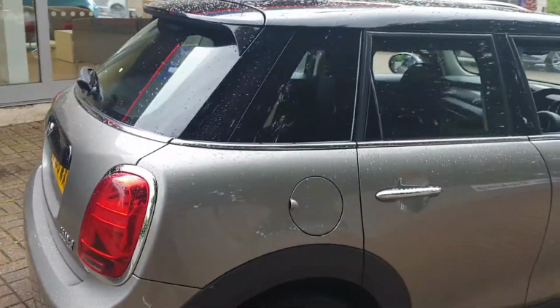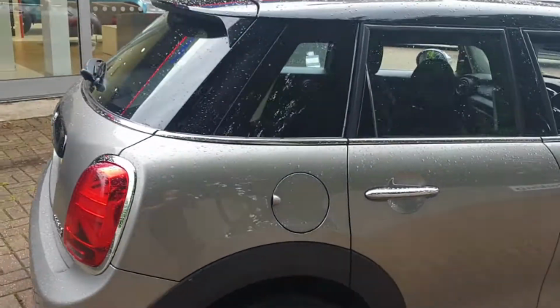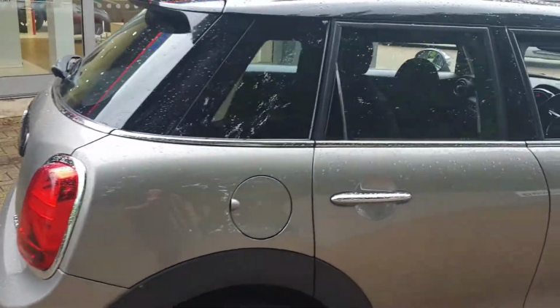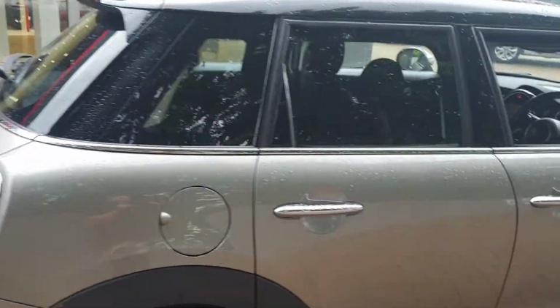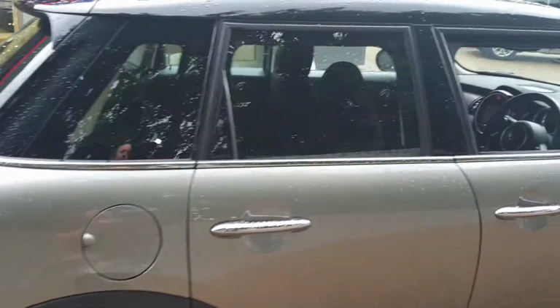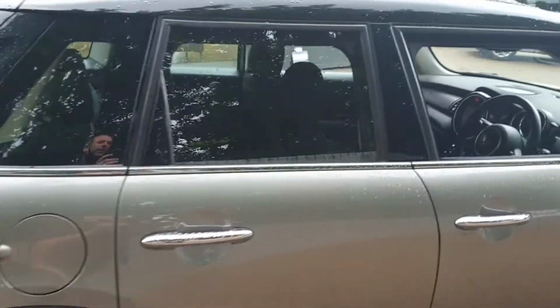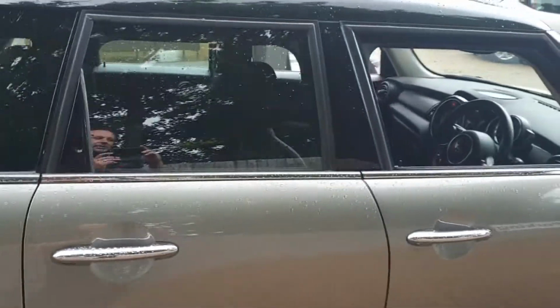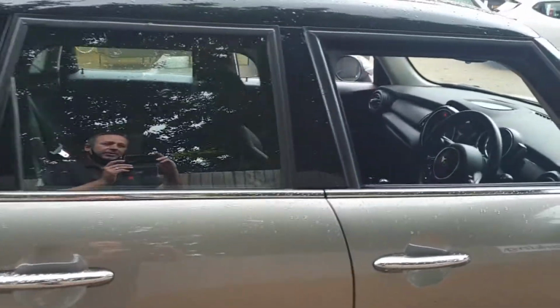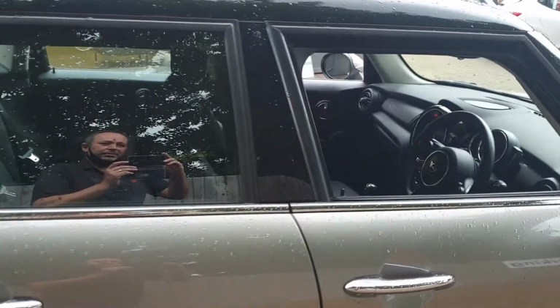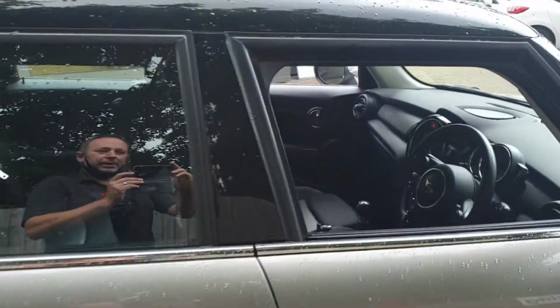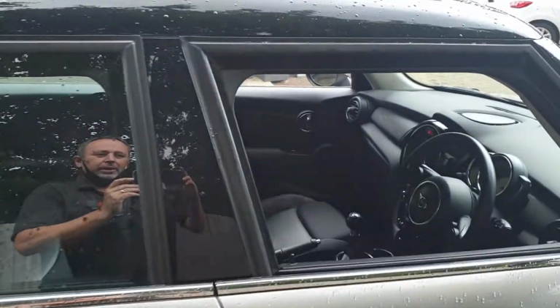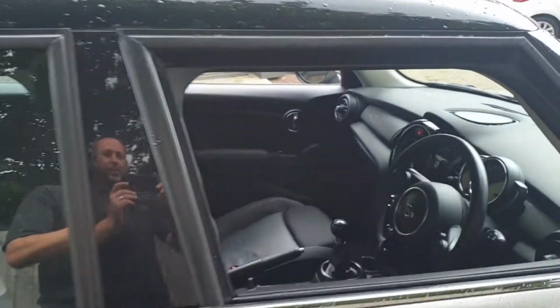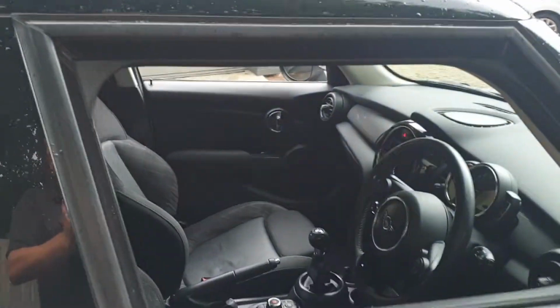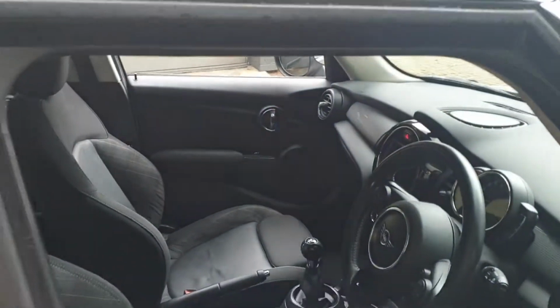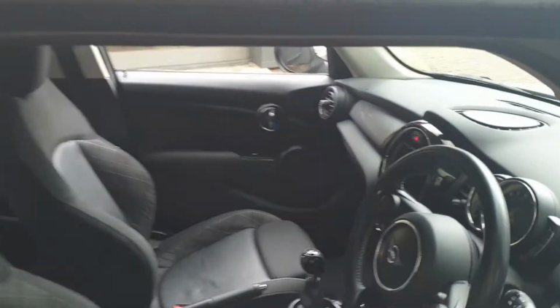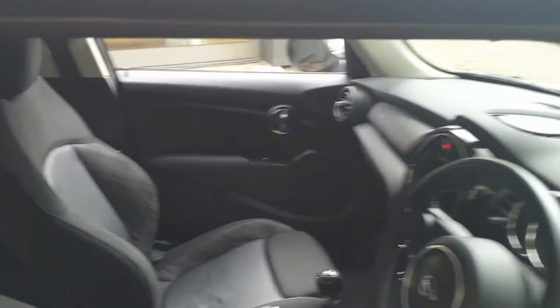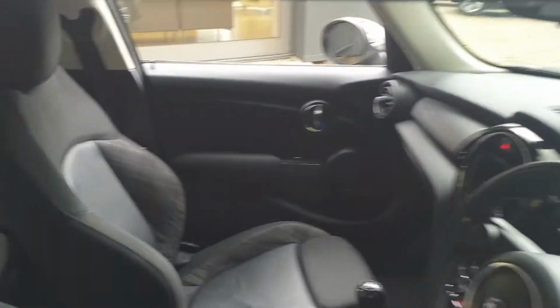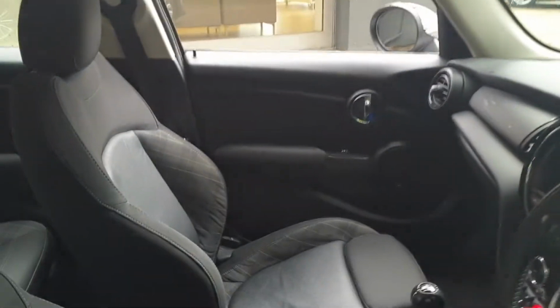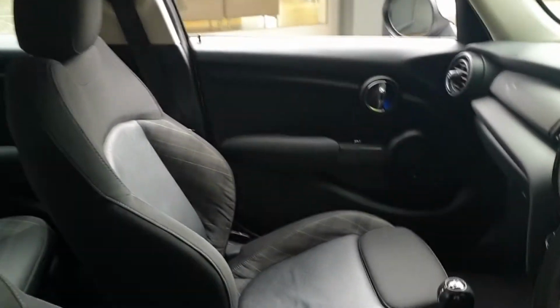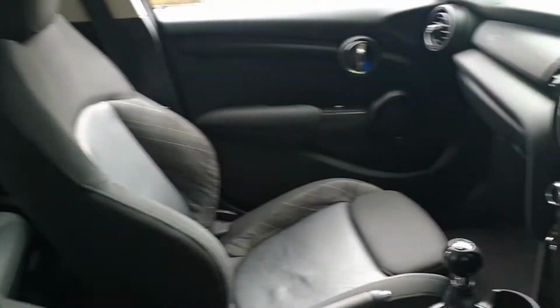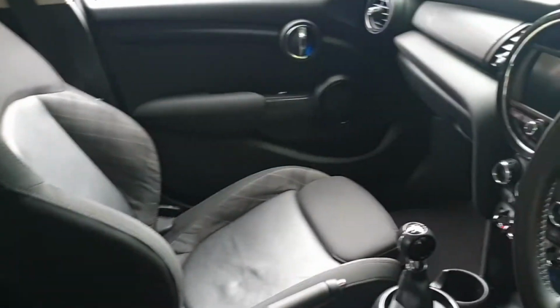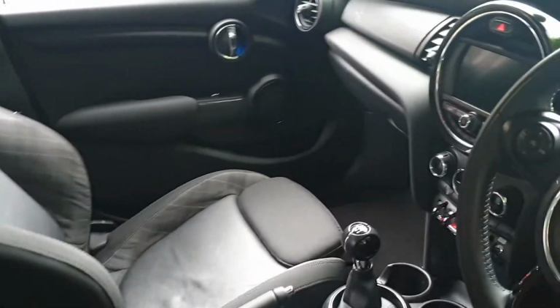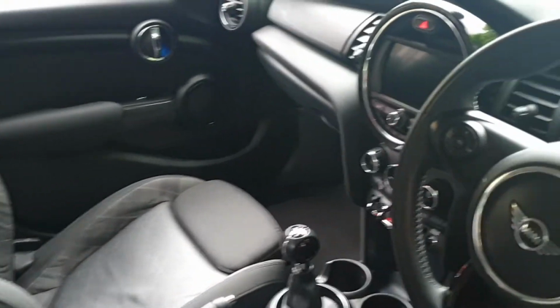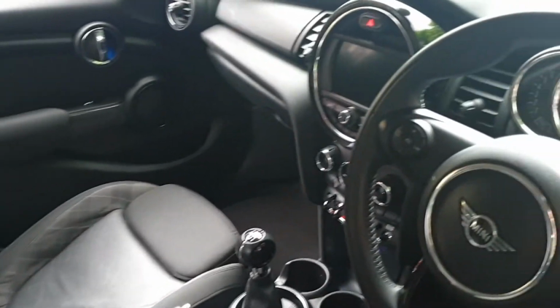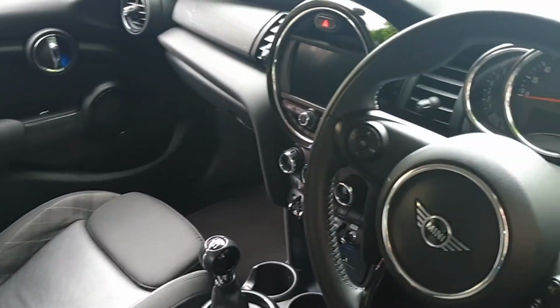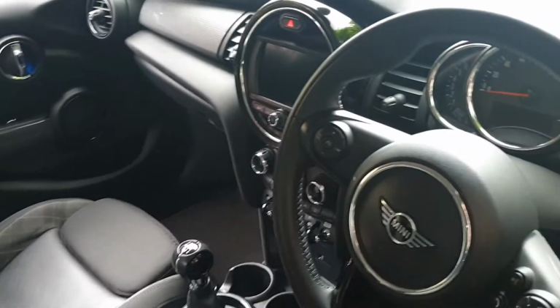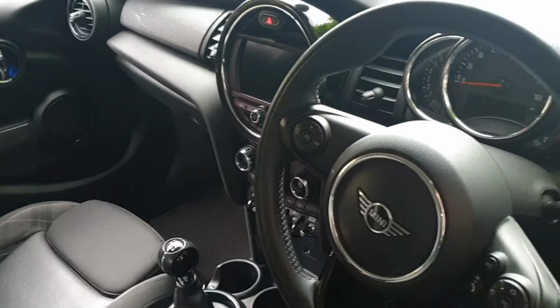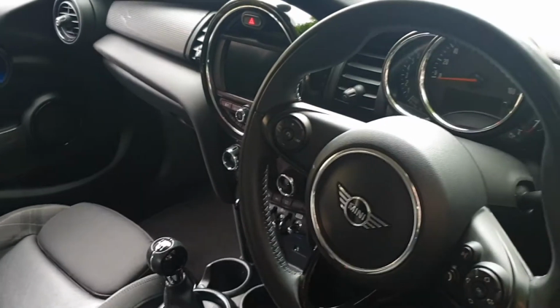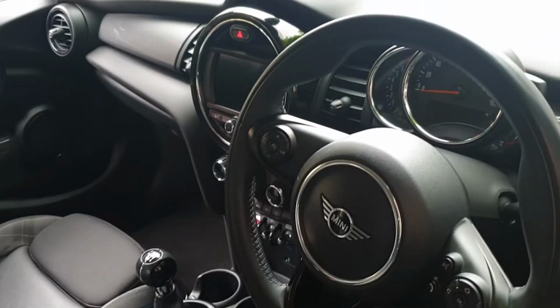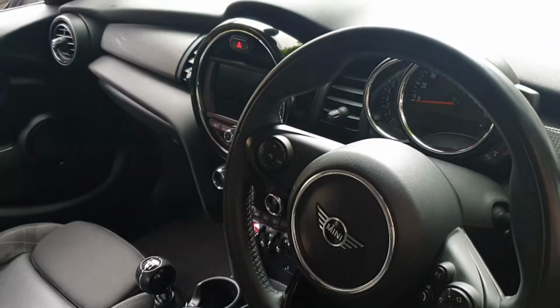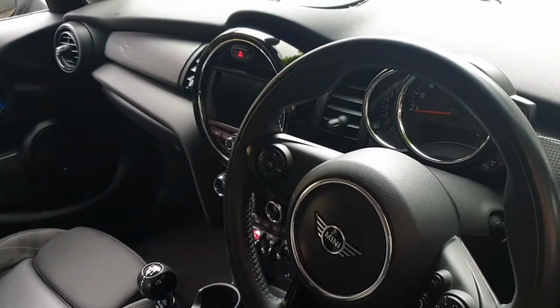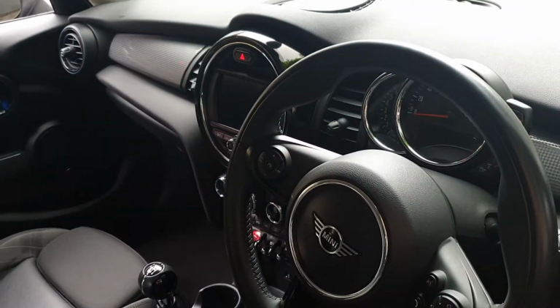It comes with built-in DAB stereo and air con. It has controls on the steering wheel for your stereo and also for your phone.